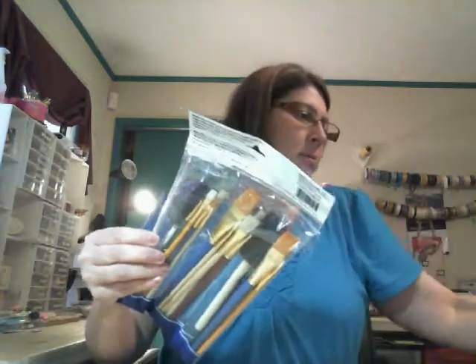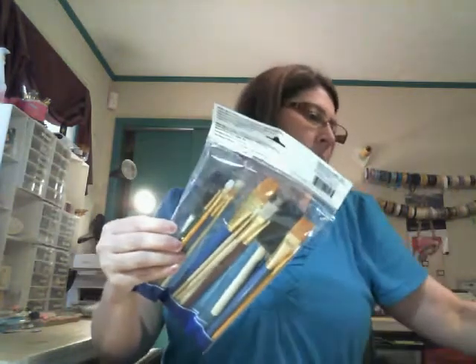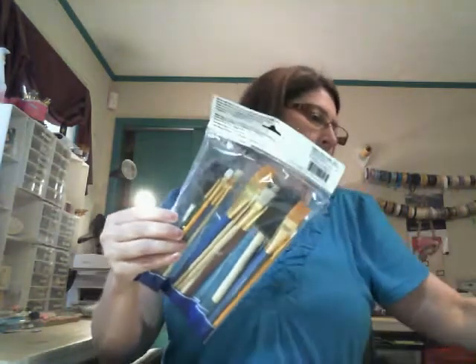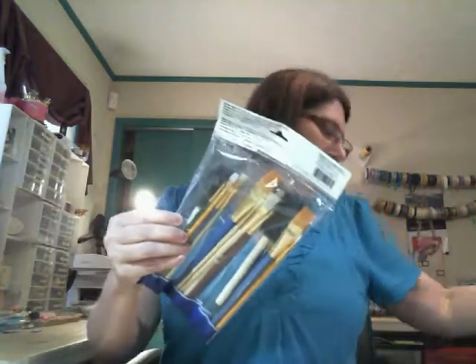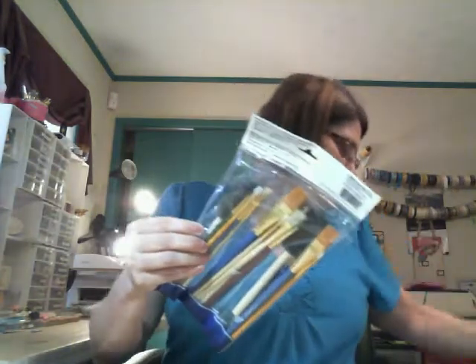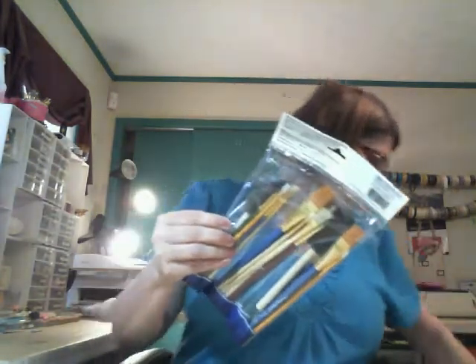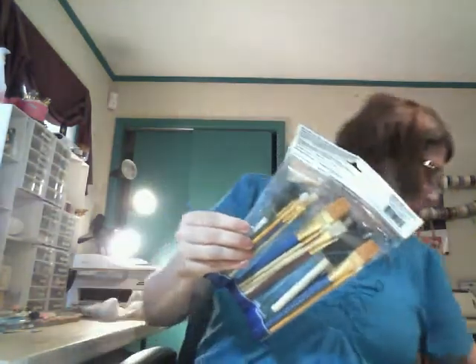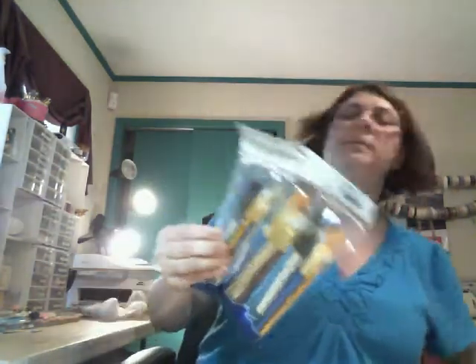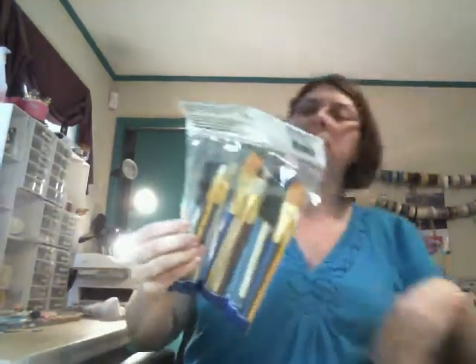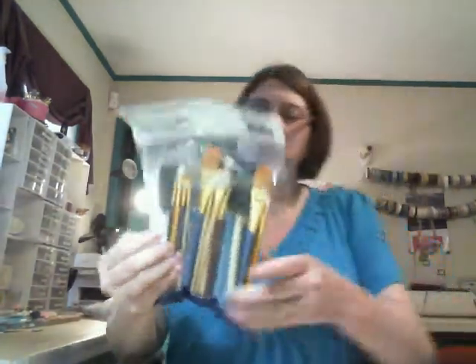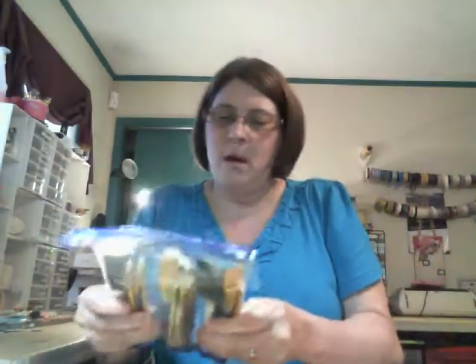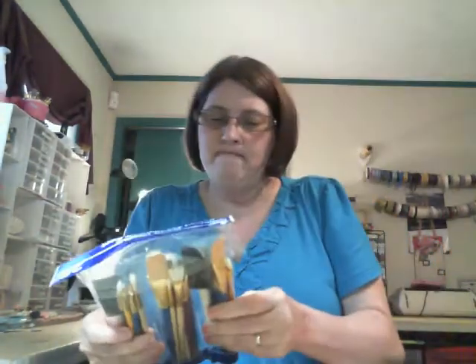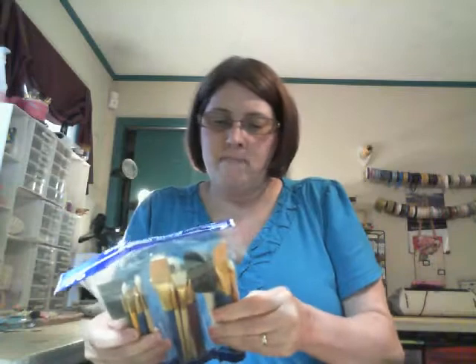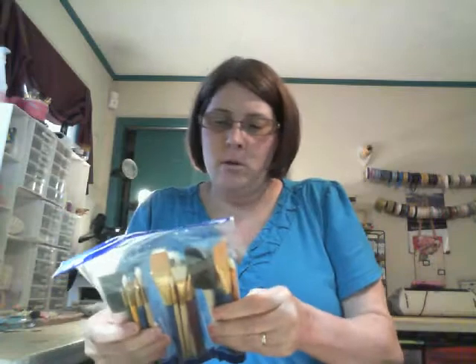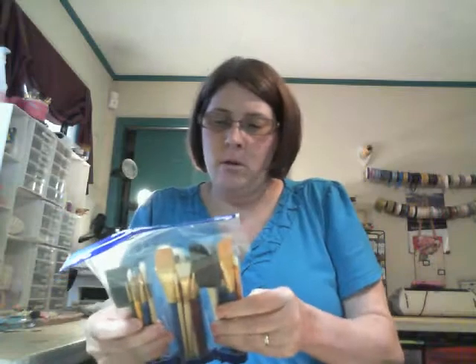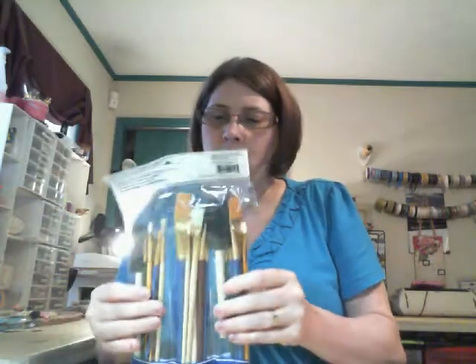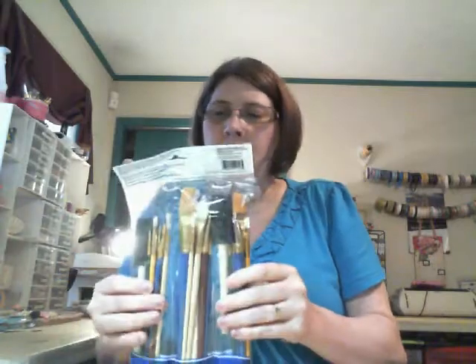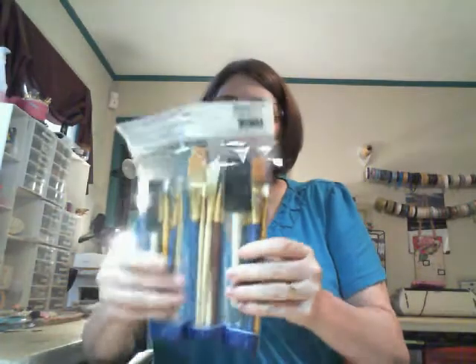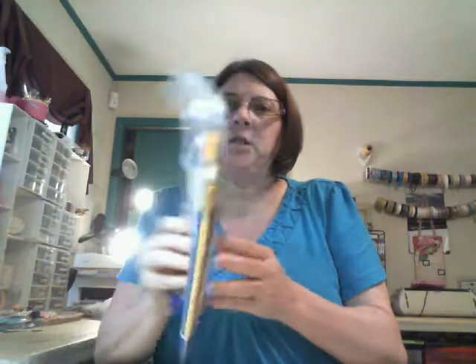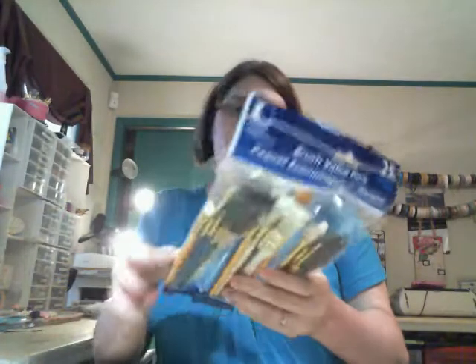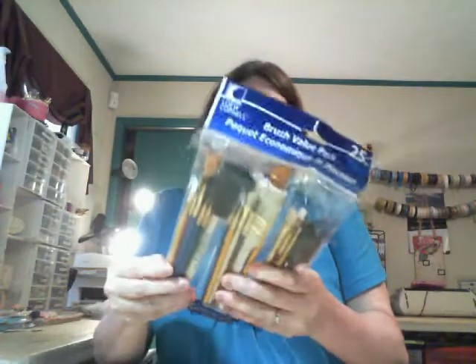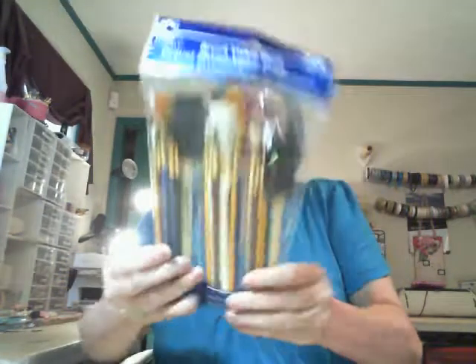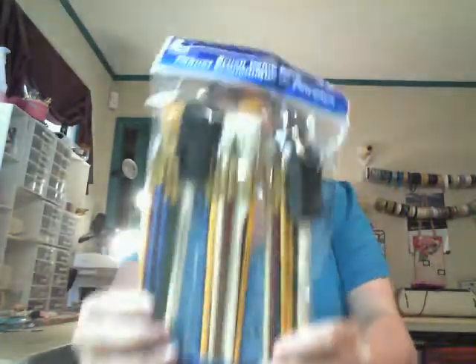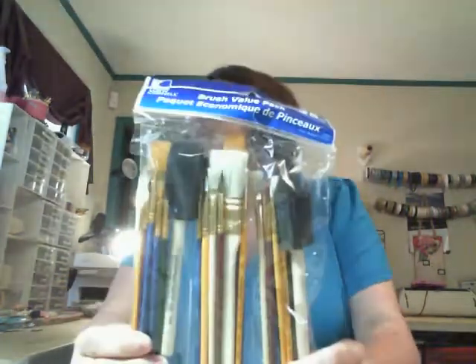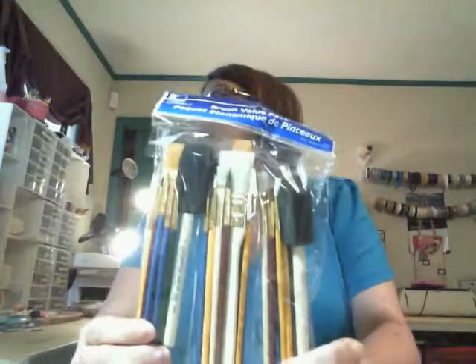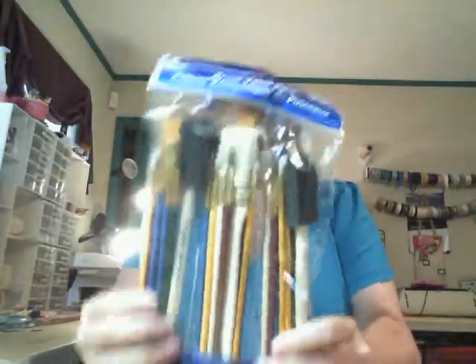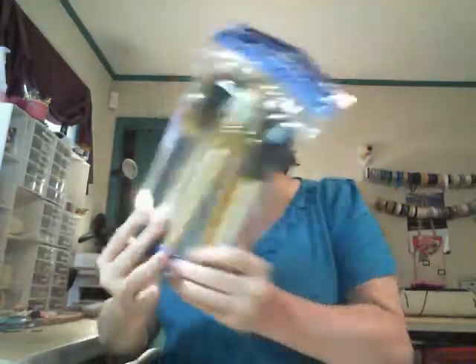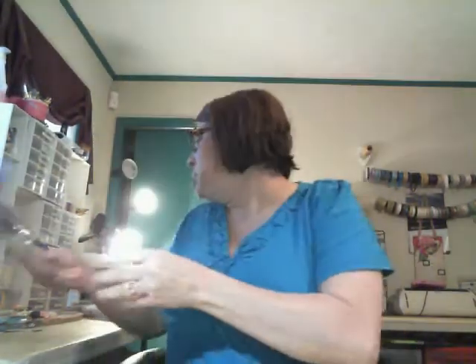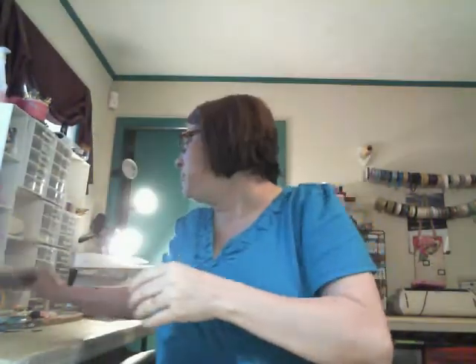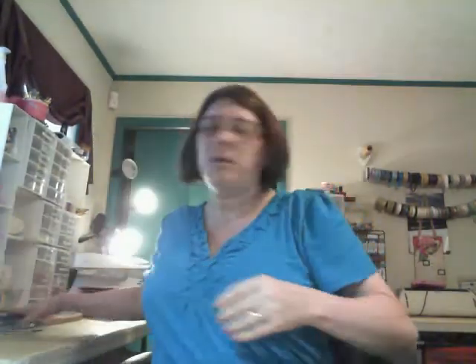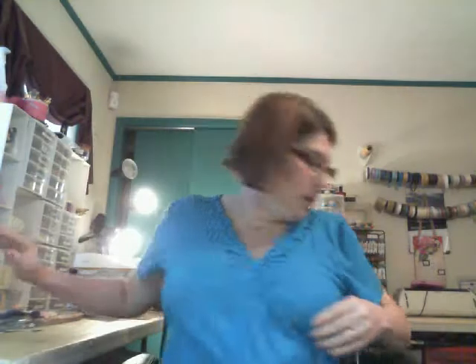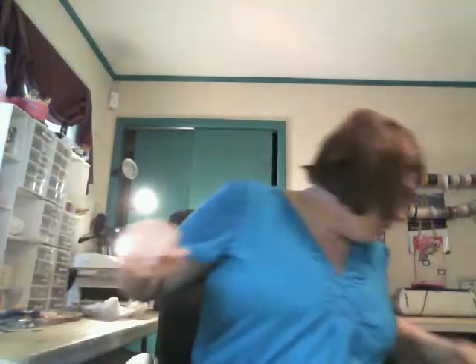Then I needed some paint brushes because I'm going to be taking Chrissy Tomlinson's art class — the She Art class. She said to use the cheap ones, so I picked those up.